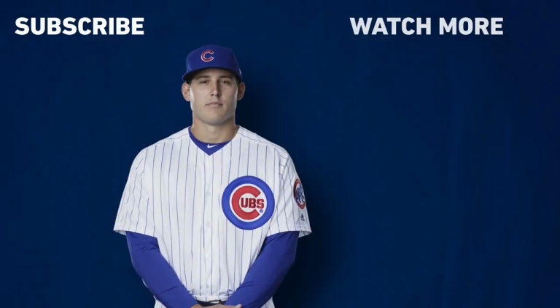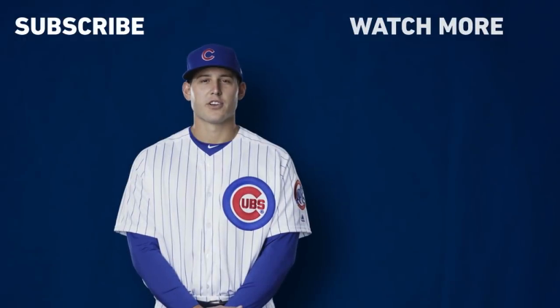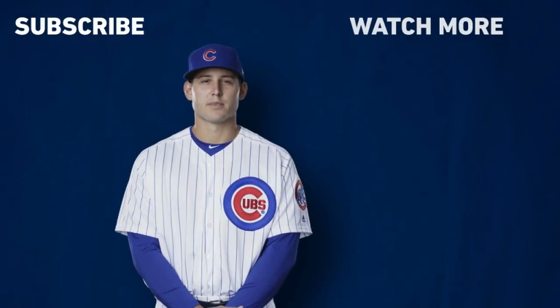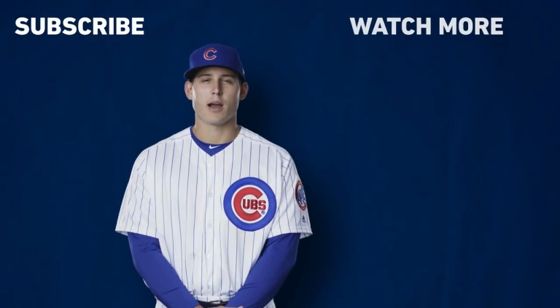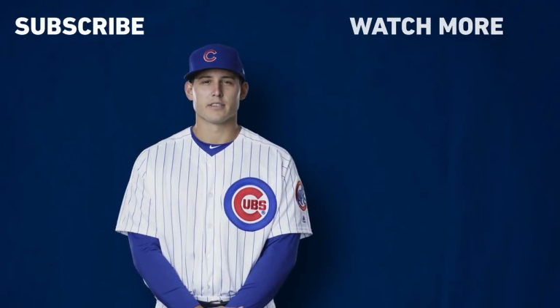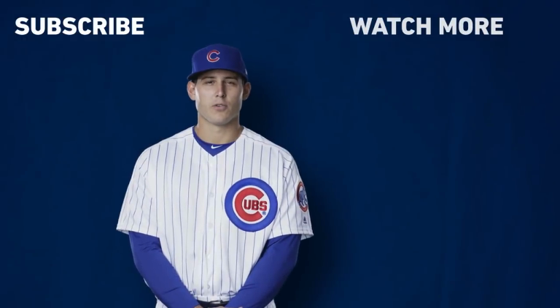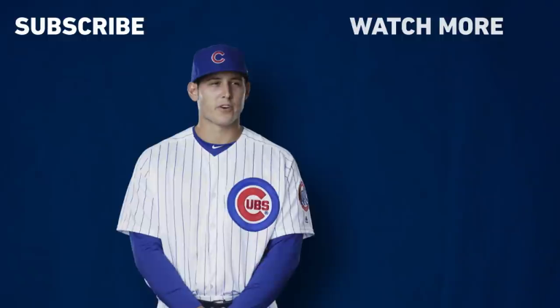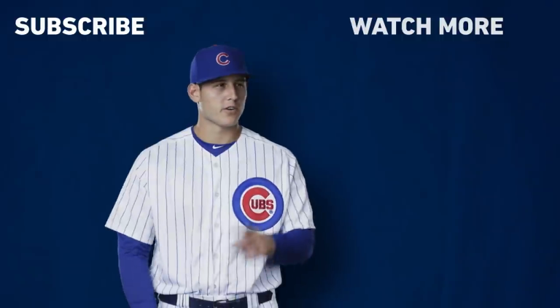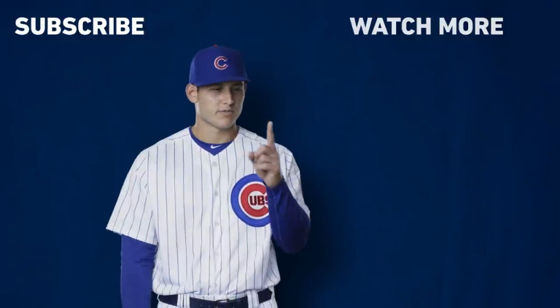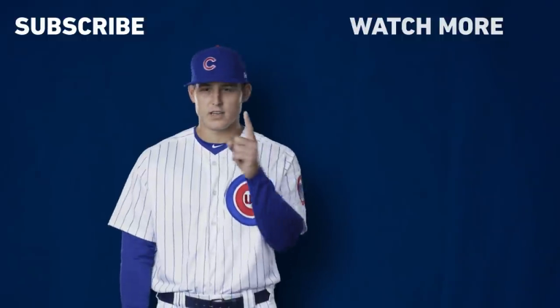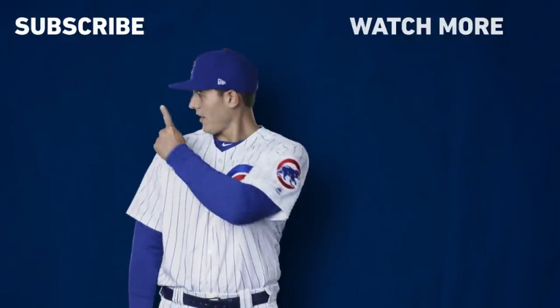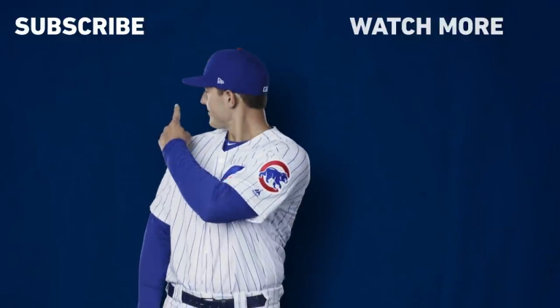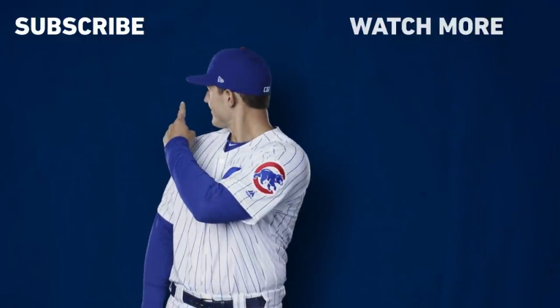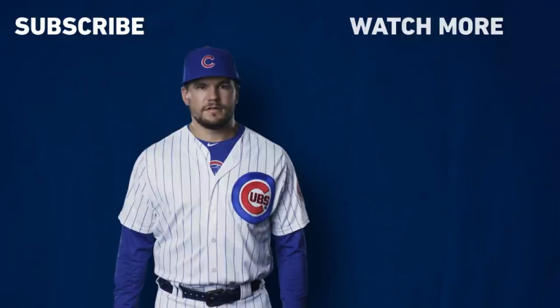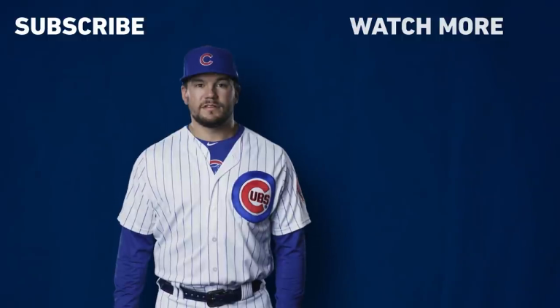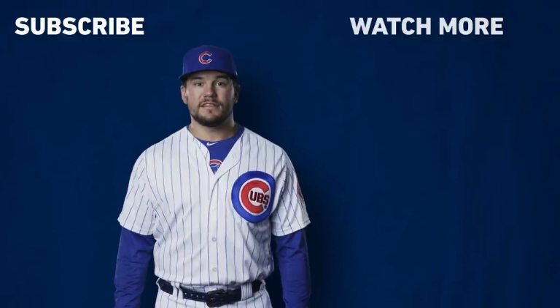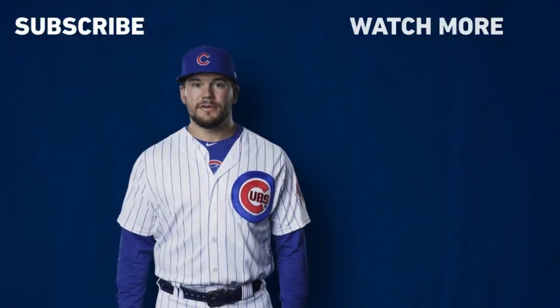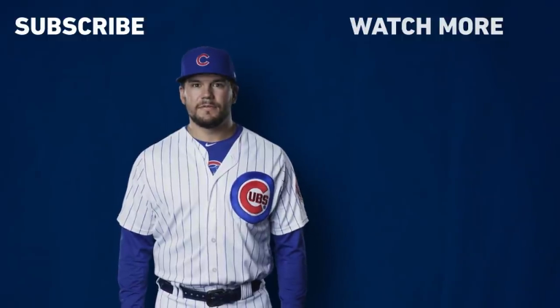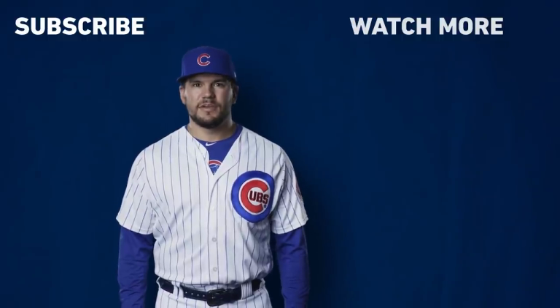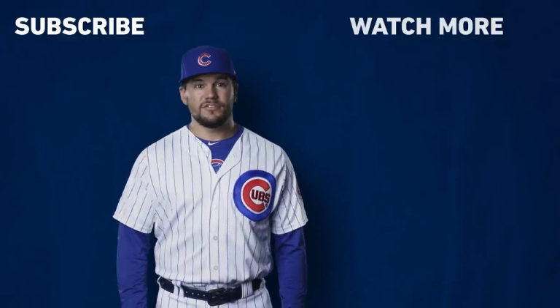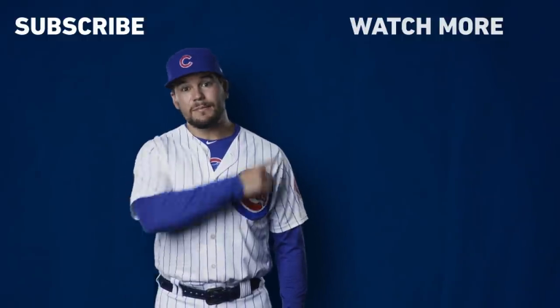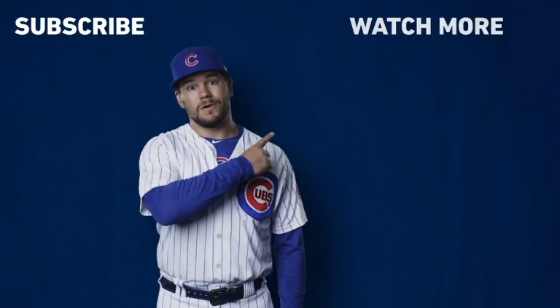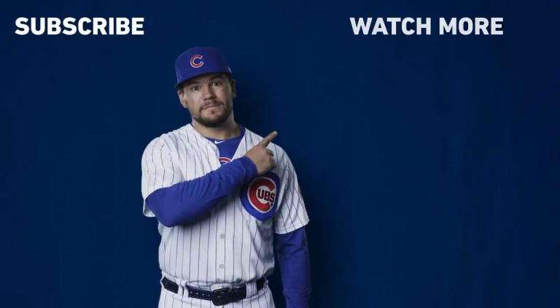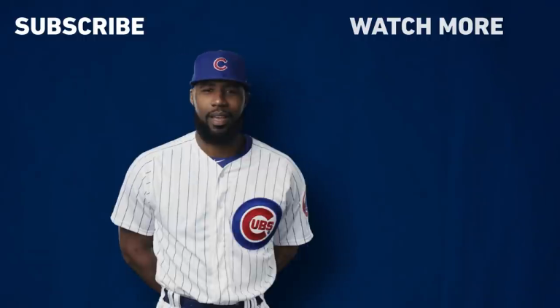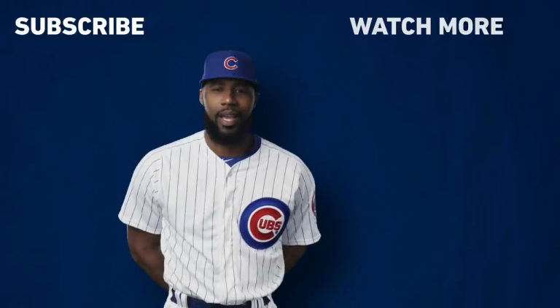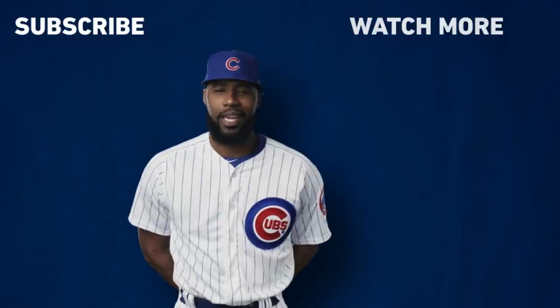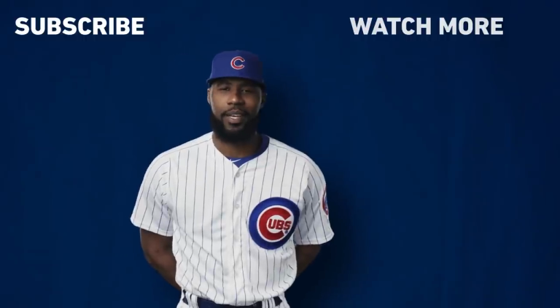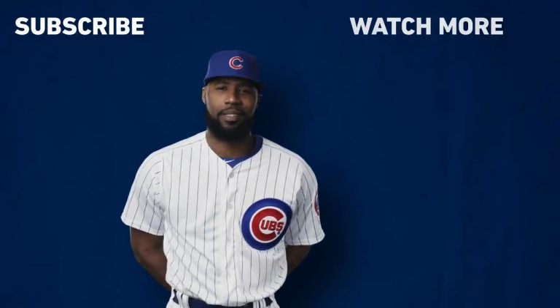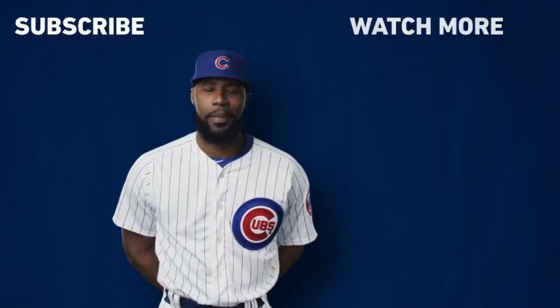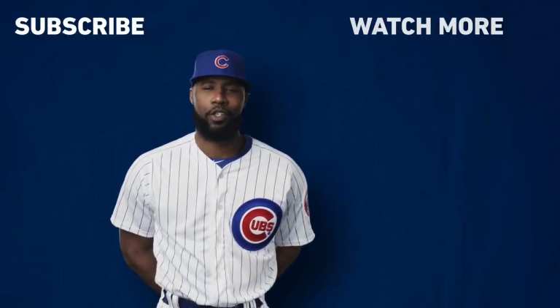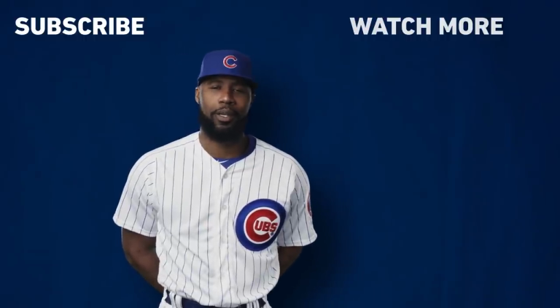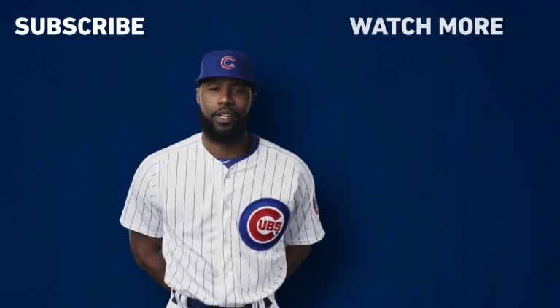Make sure you hit the subscribe button. Did you like the video? Make sure you check out more. Hey, Cubs fans — make sure you subscribe to our channel.